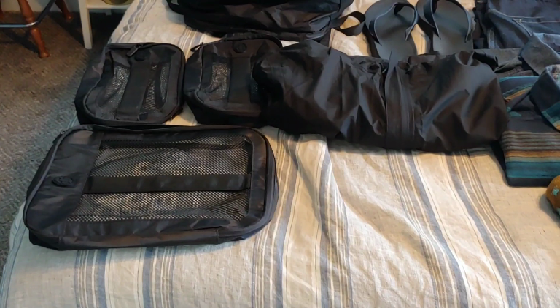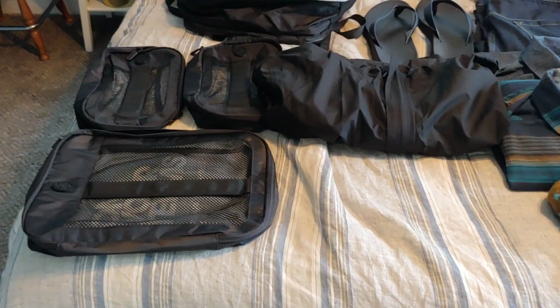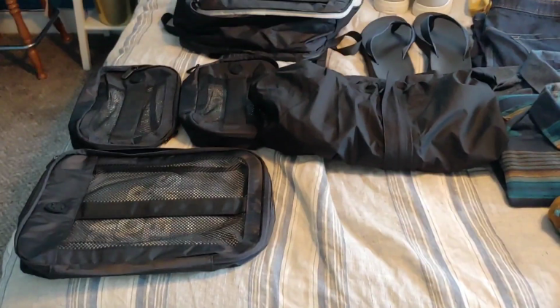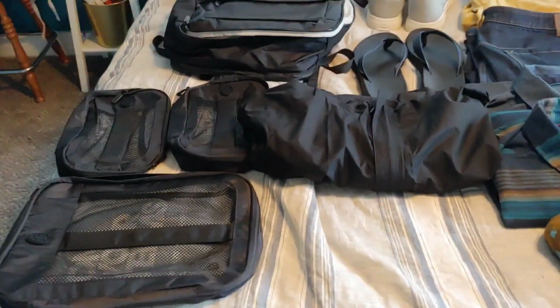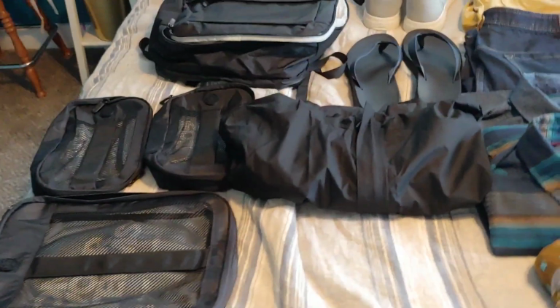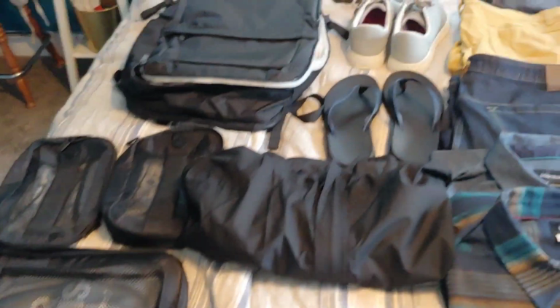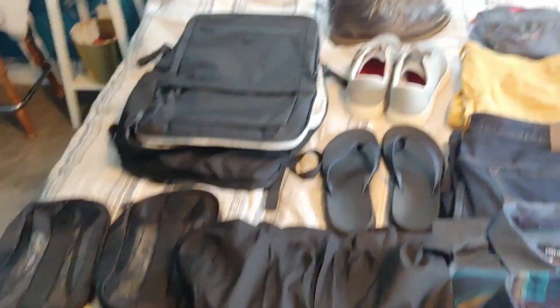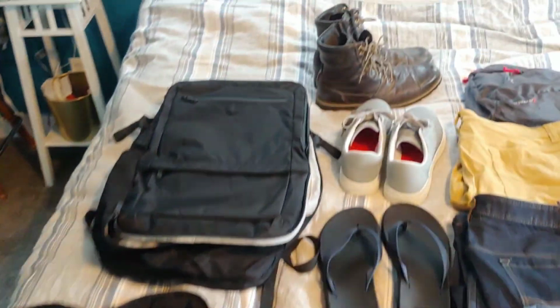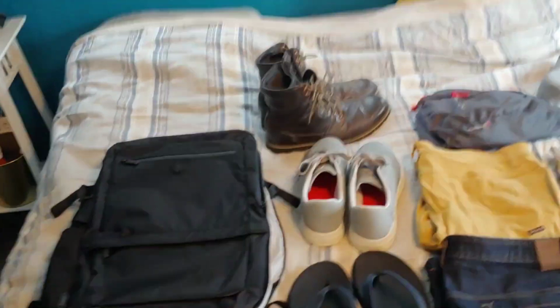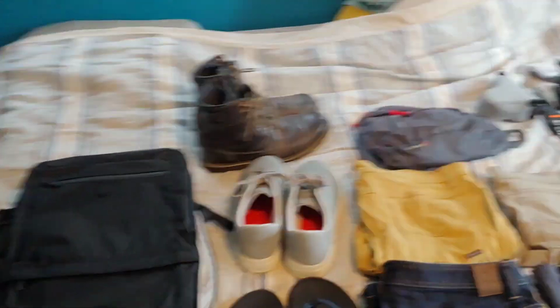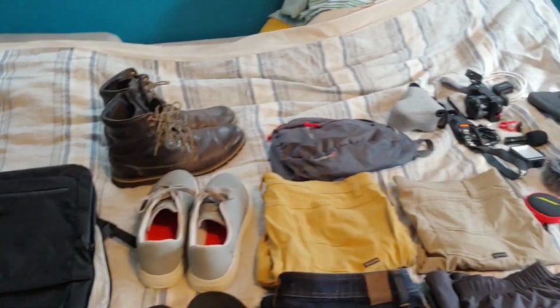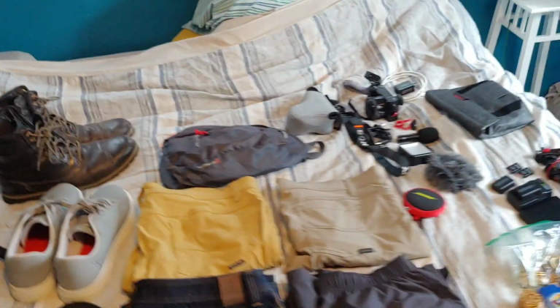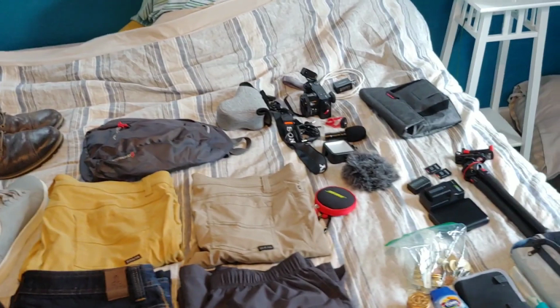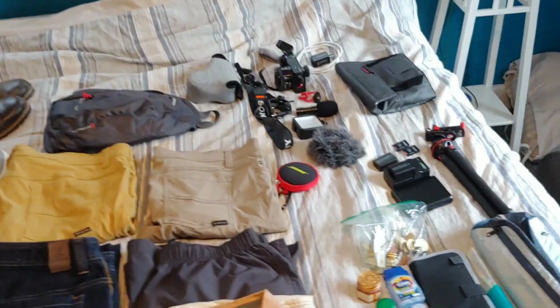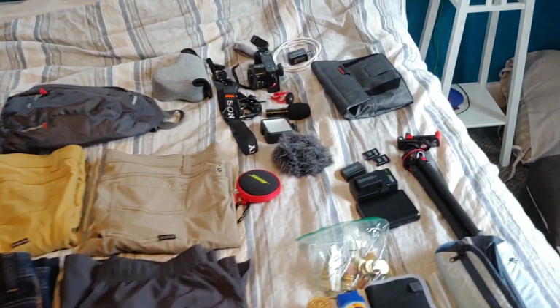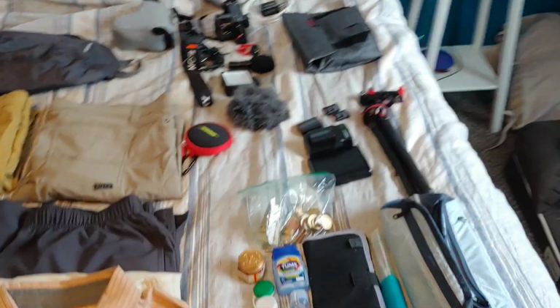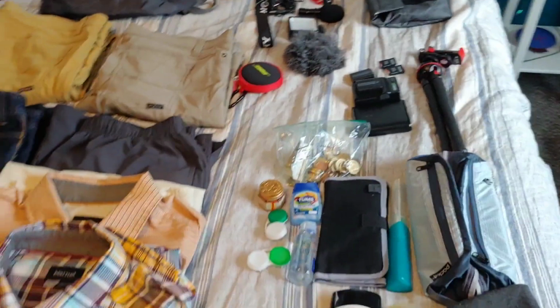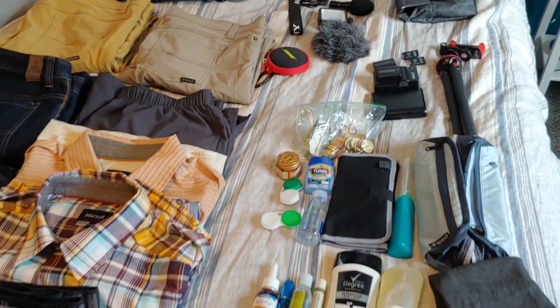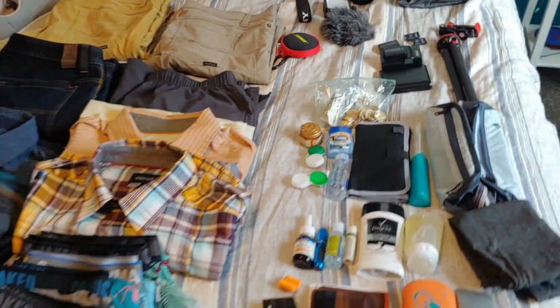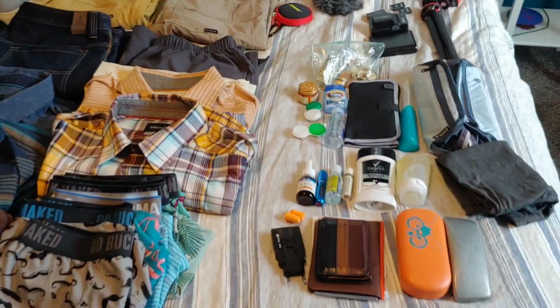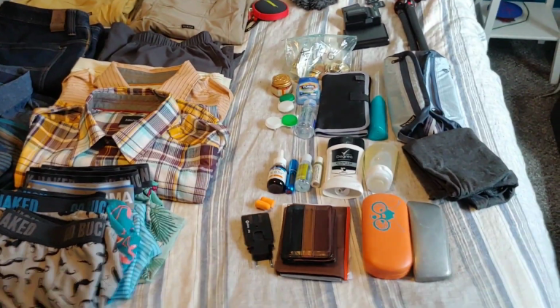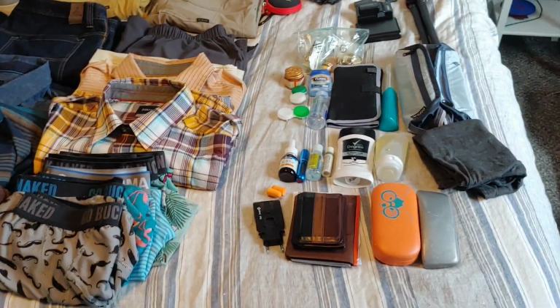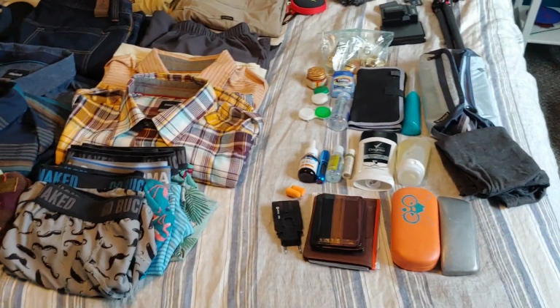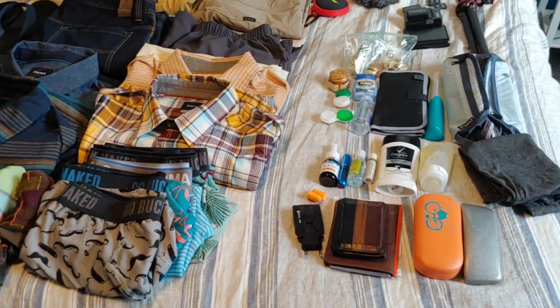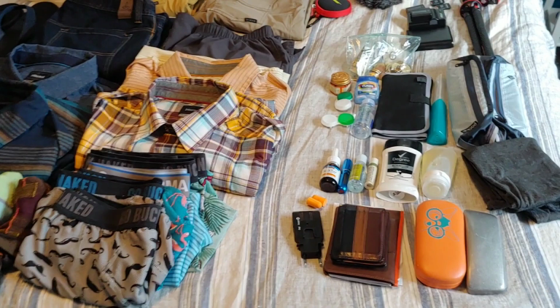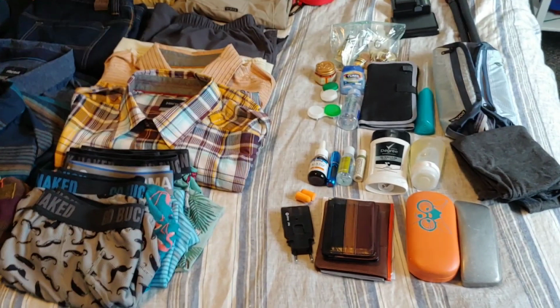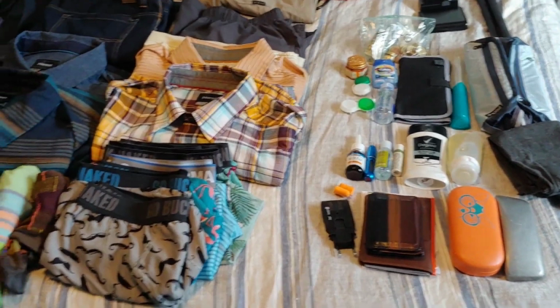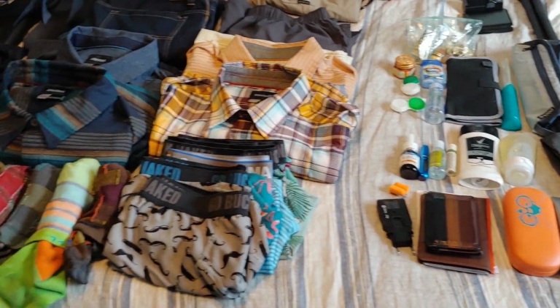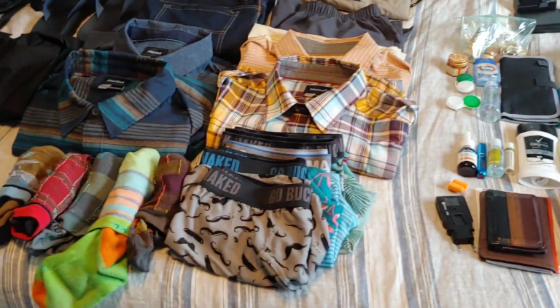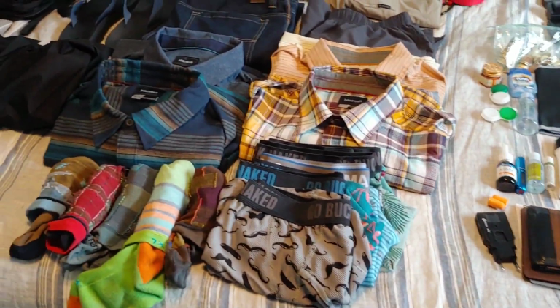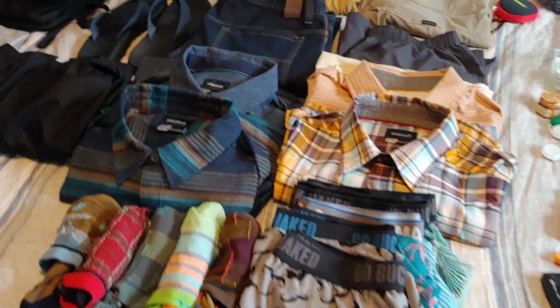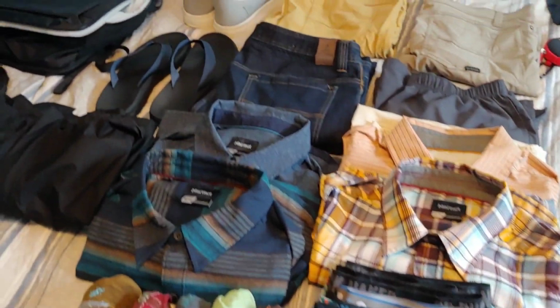Hey, what's up everybody? We're going to talk about packing for a long trip. I am about to leave for three weeks to go to Europe, flying into Dublin, grabbing a plane over to Greece, maybe Croatia, maybe Bulgaria.